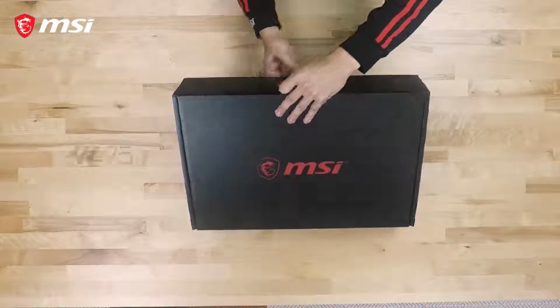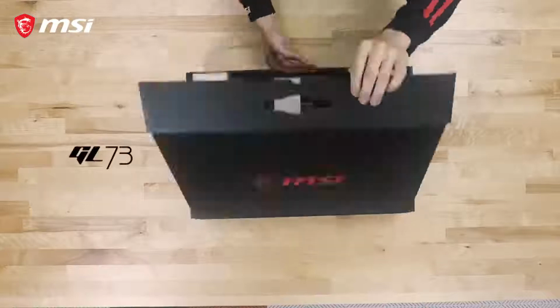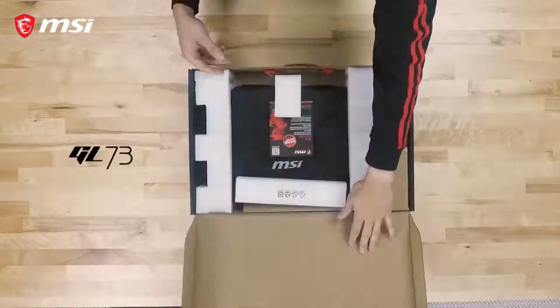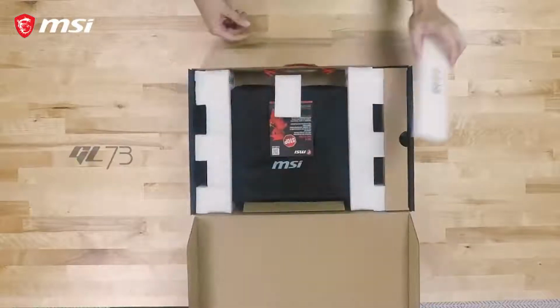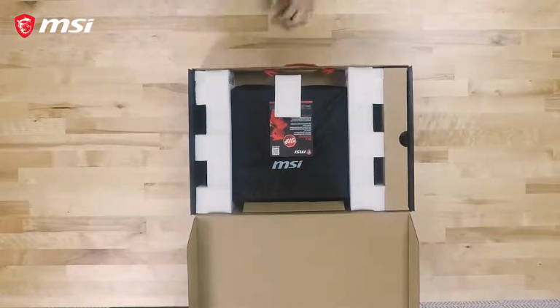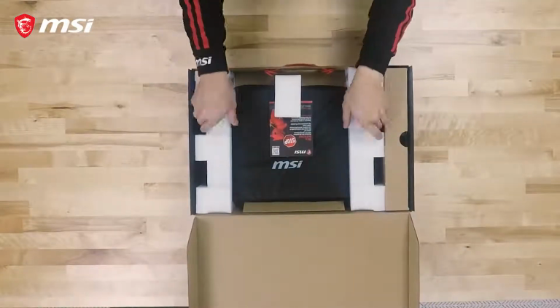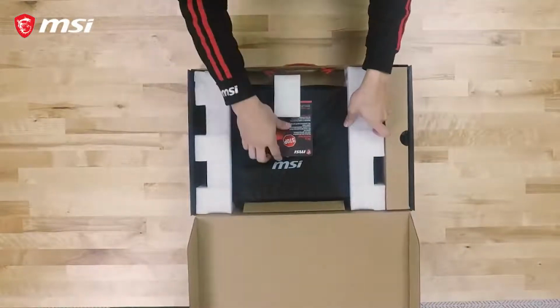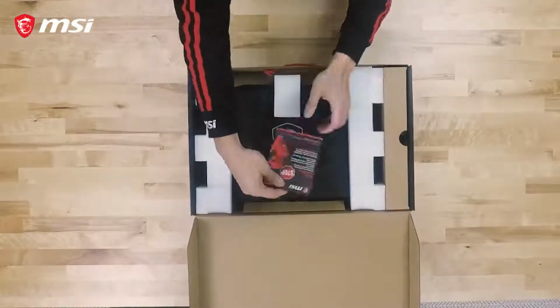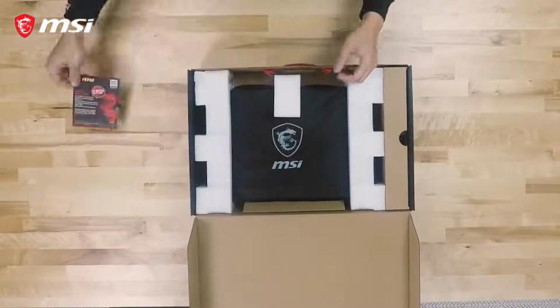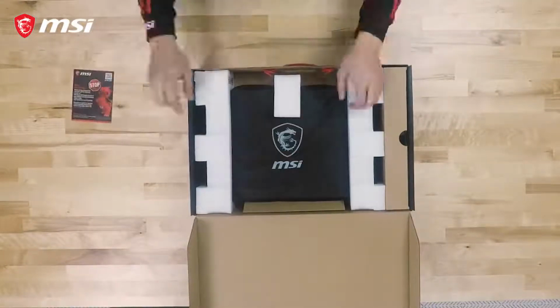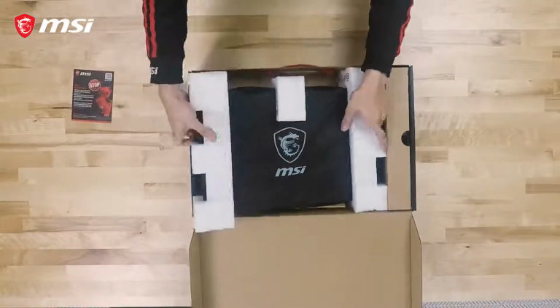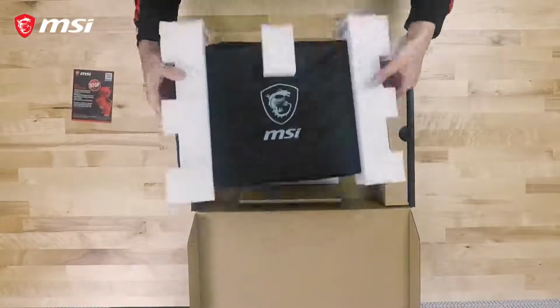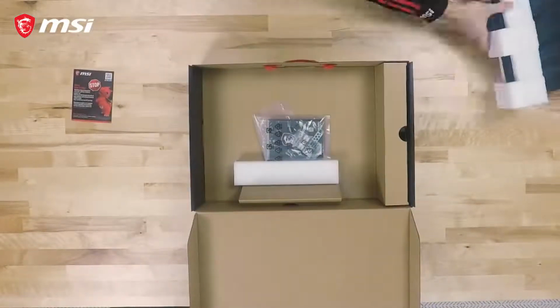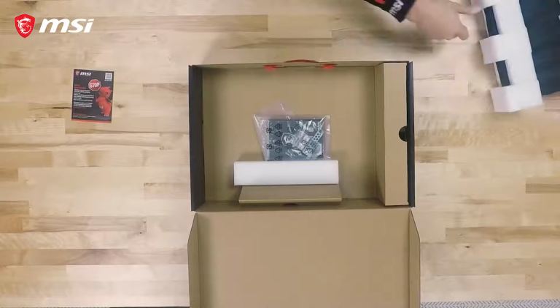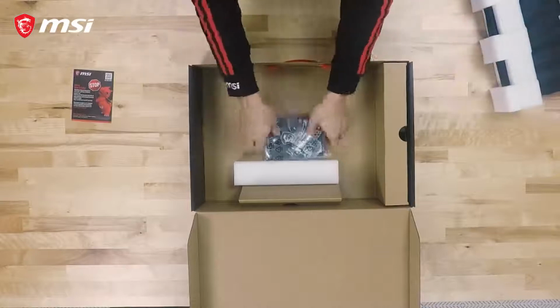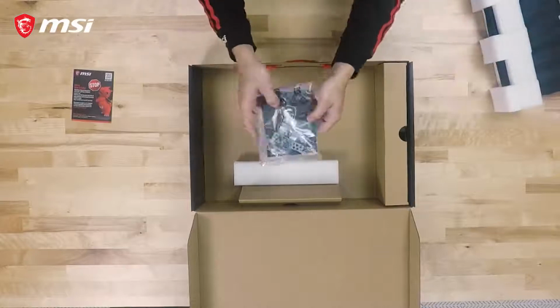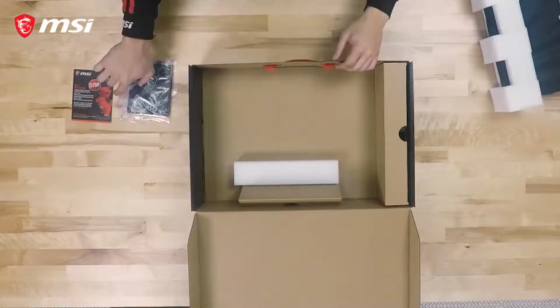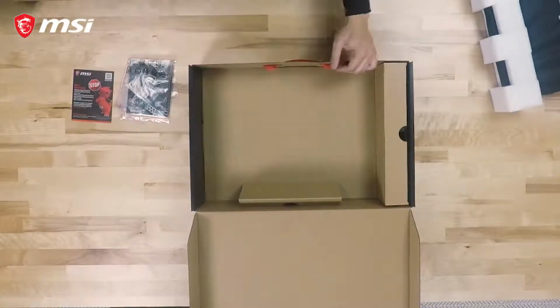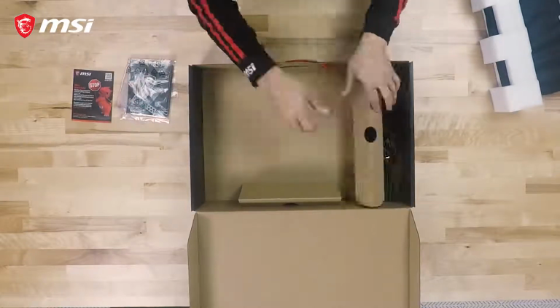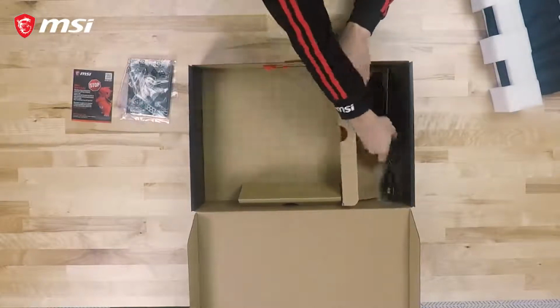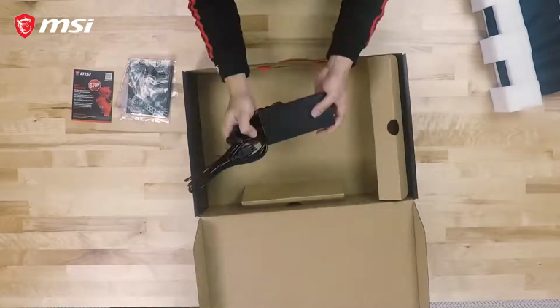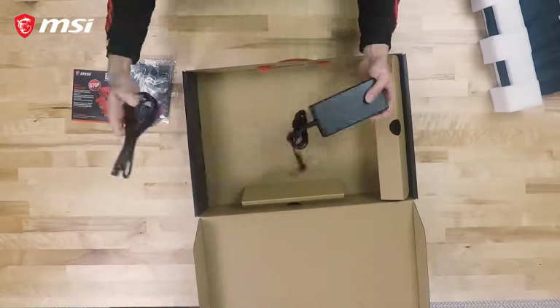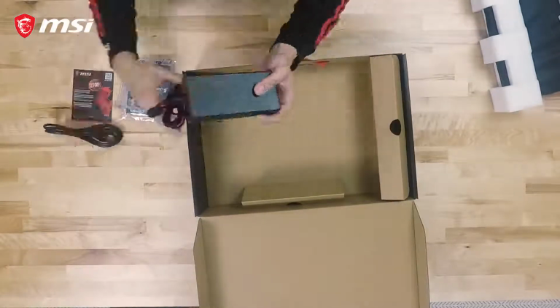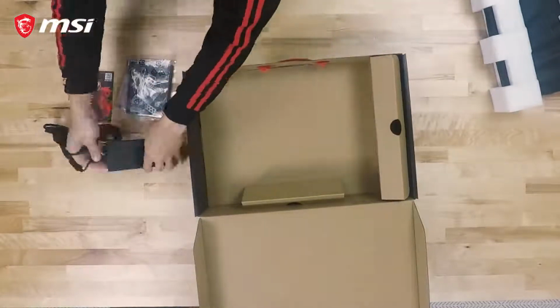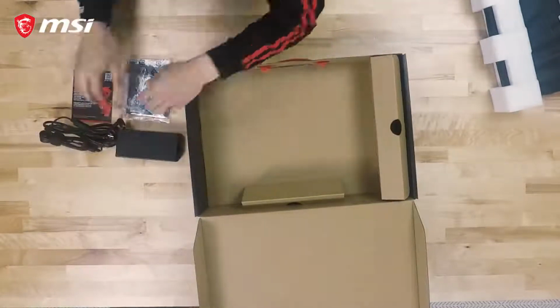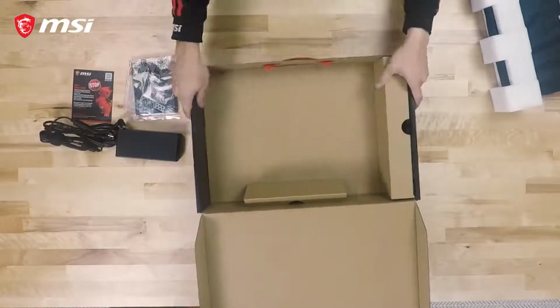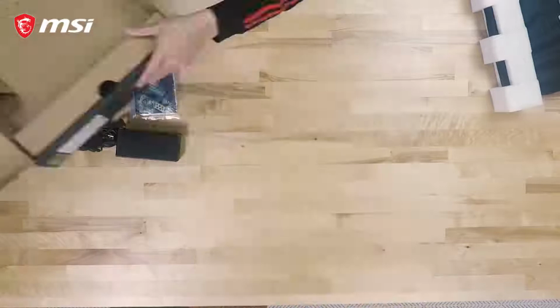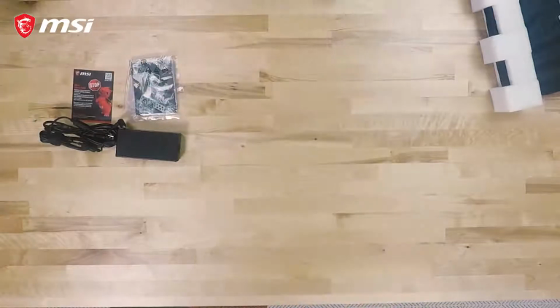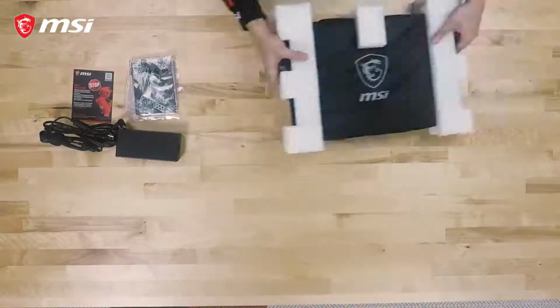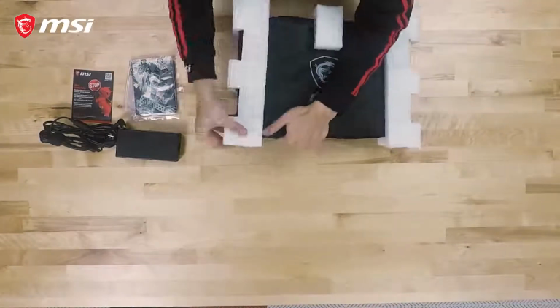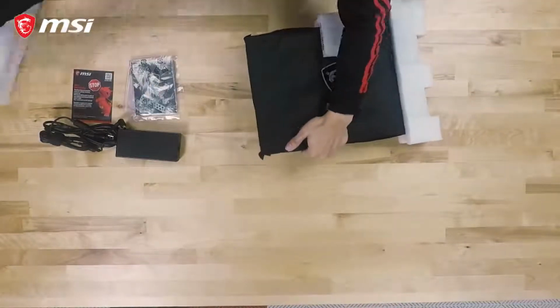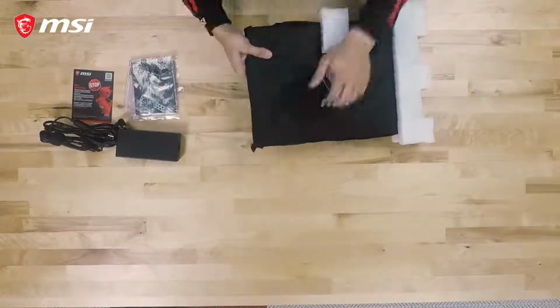Today we will be unboxing the GL73 laptop. Within the box we have the laptop itself as well as accessories in the surrounding compartments, such as the AC power adapter and power cord, the warranty registration card and quick start guide.